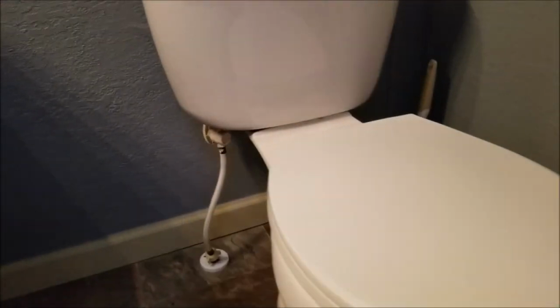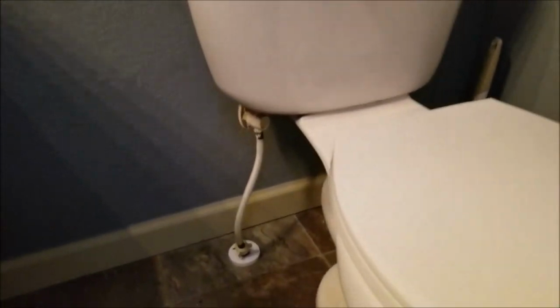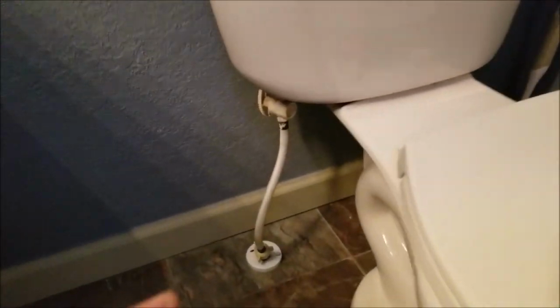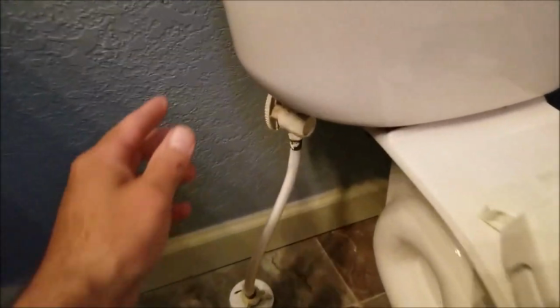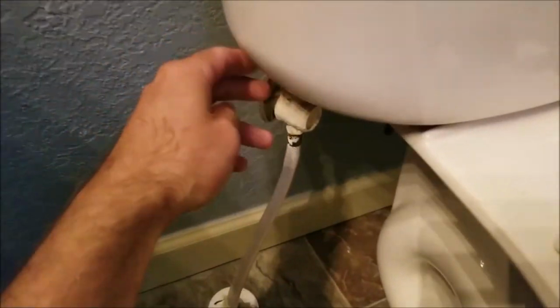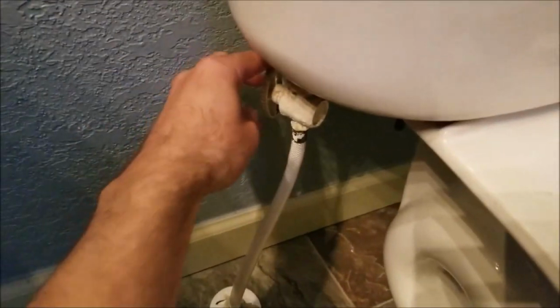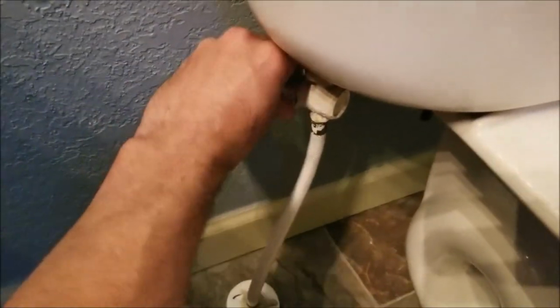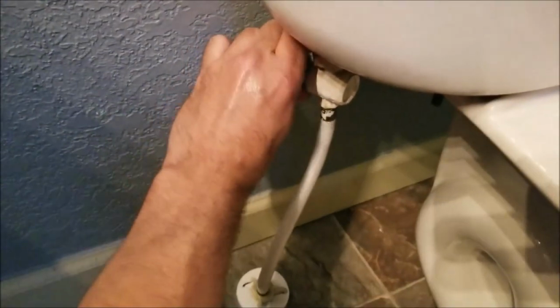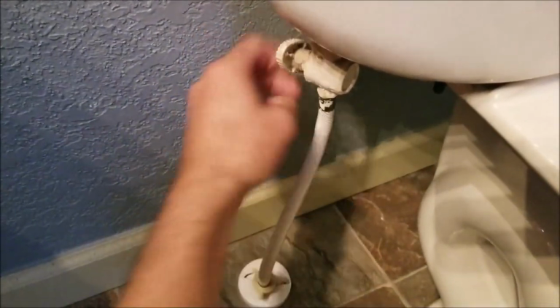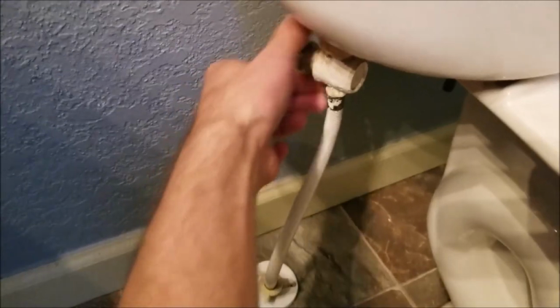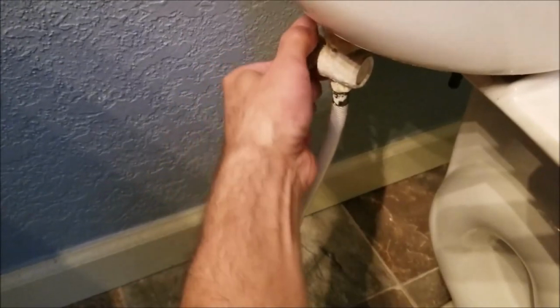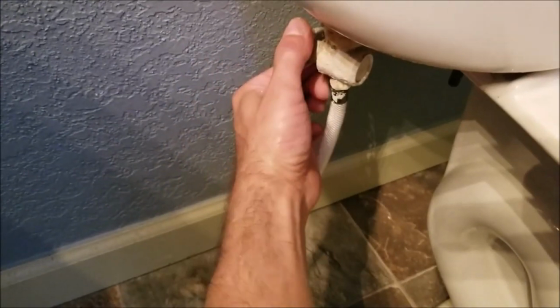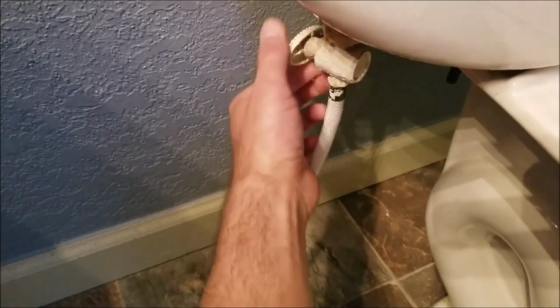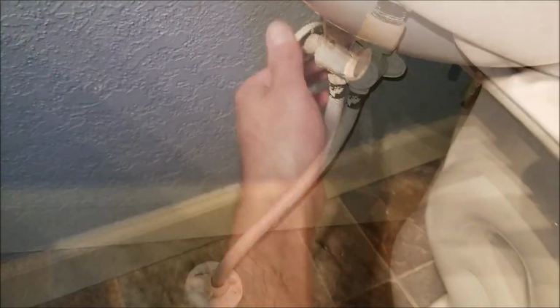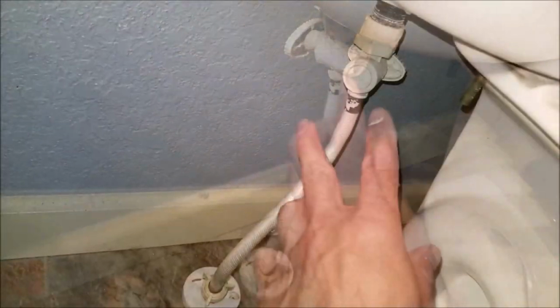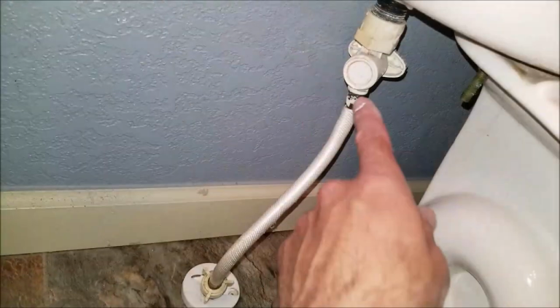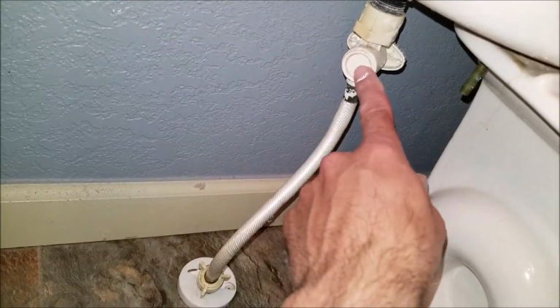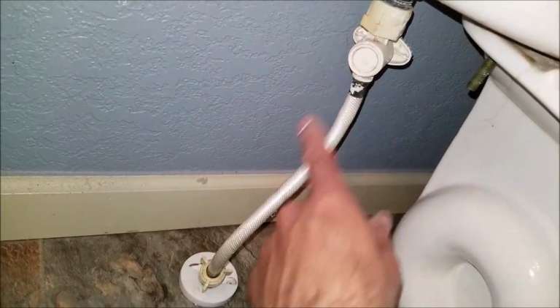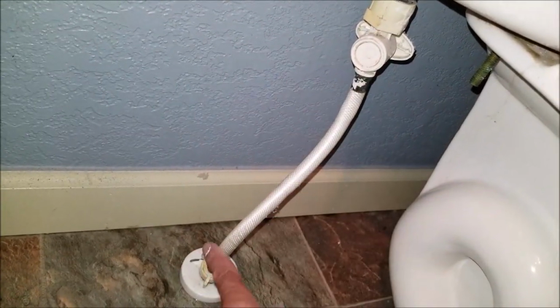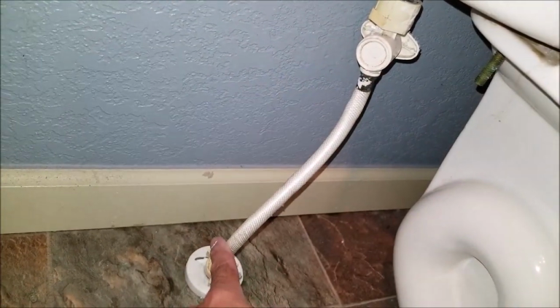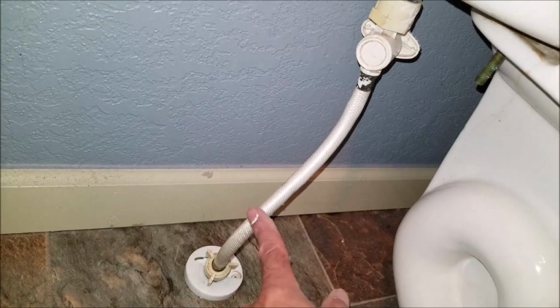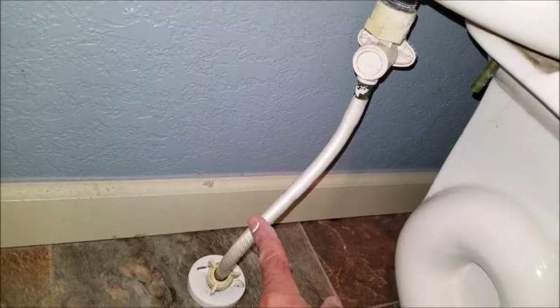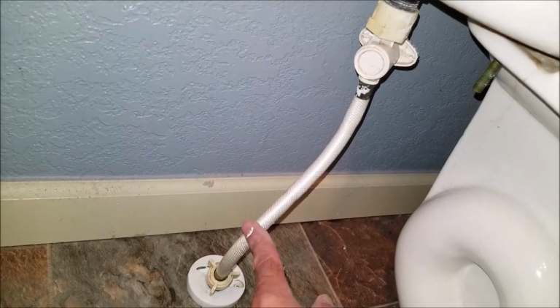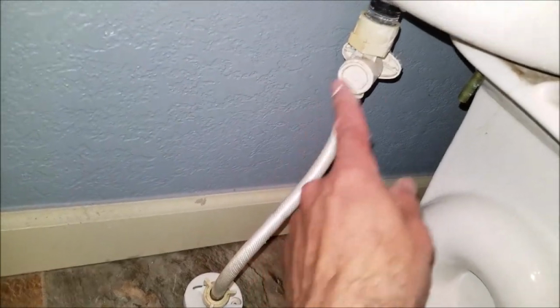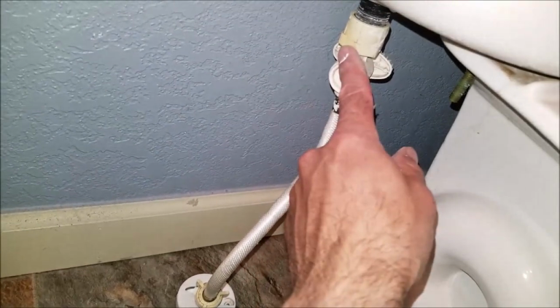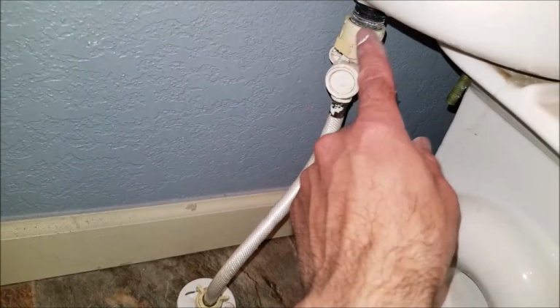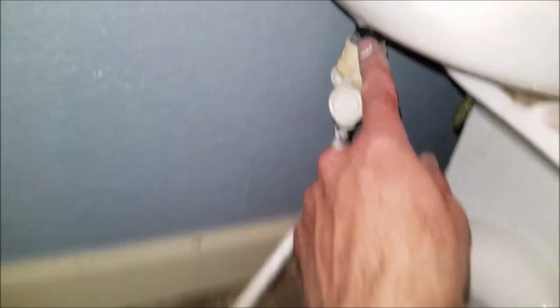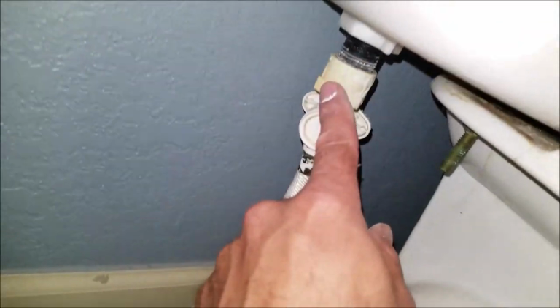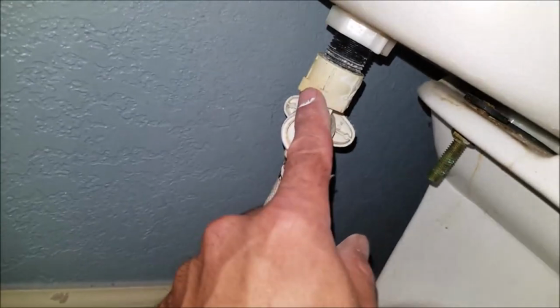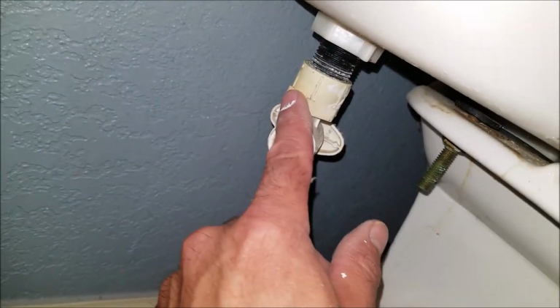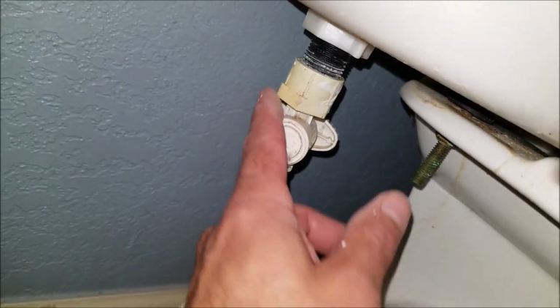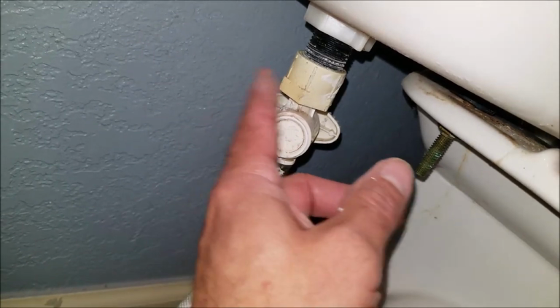For the first step, I'm going to turn off the water supply to the toilet, then flush the toilet to get rid of the remaining water pressure. For most common toilet setups, the shutoff valve will be located towards the floor, as you can see here.